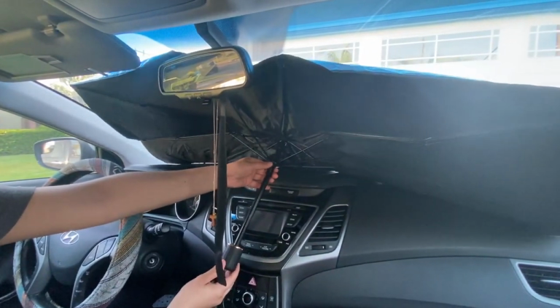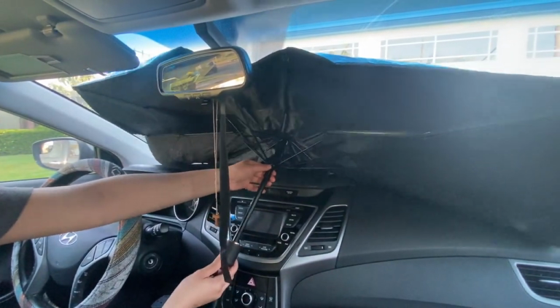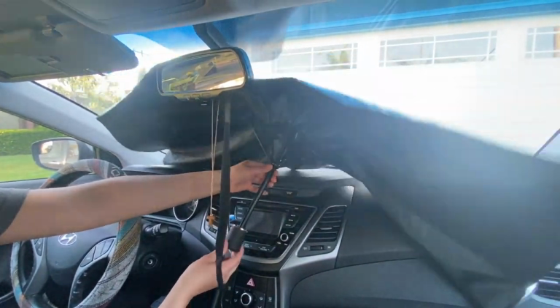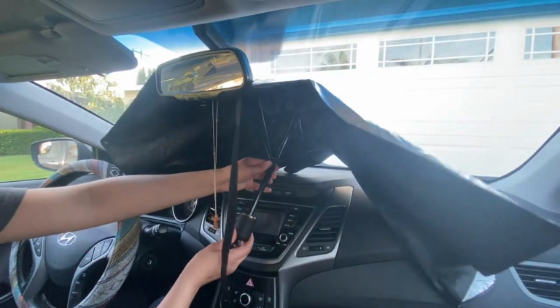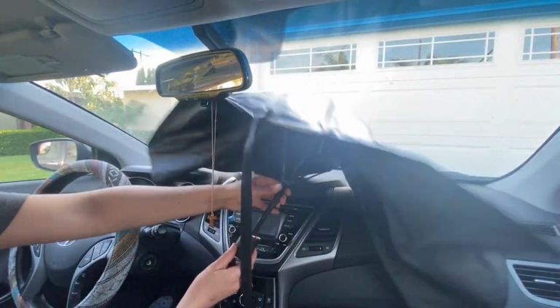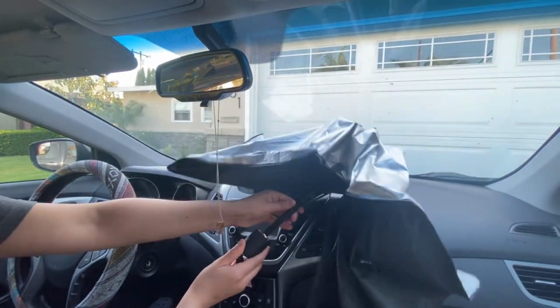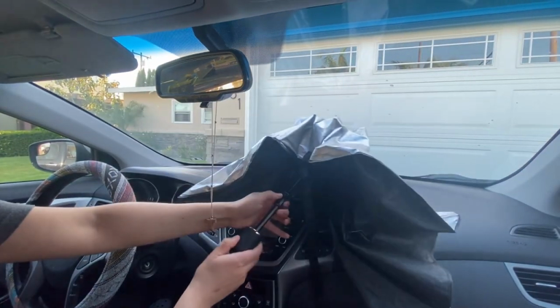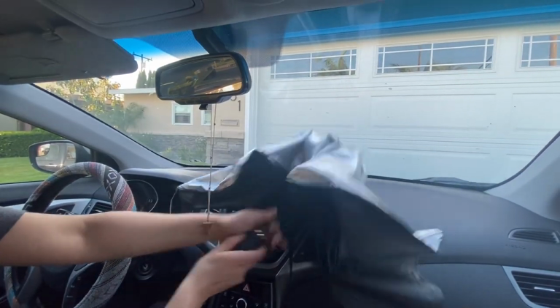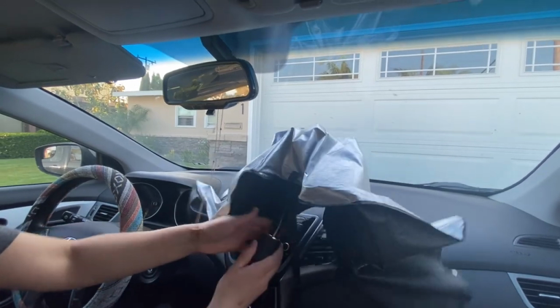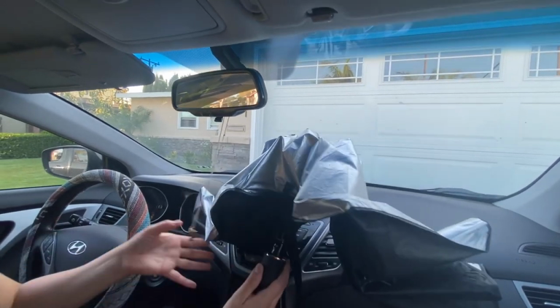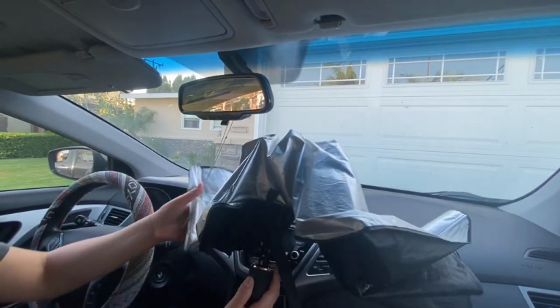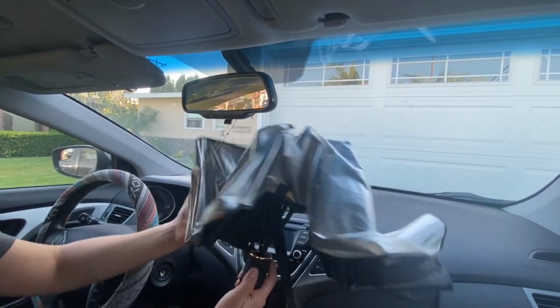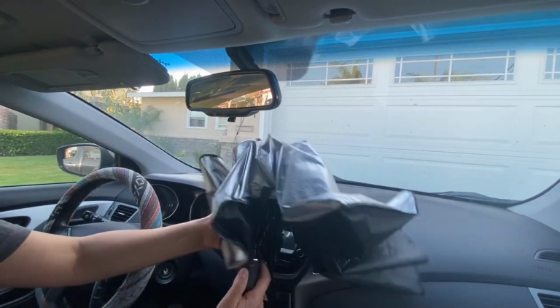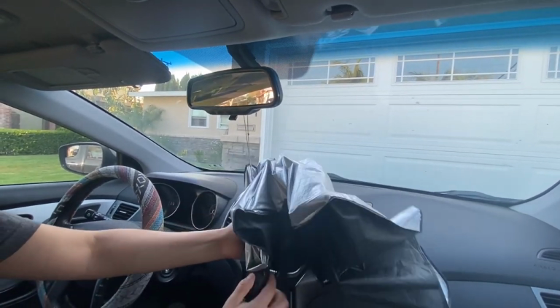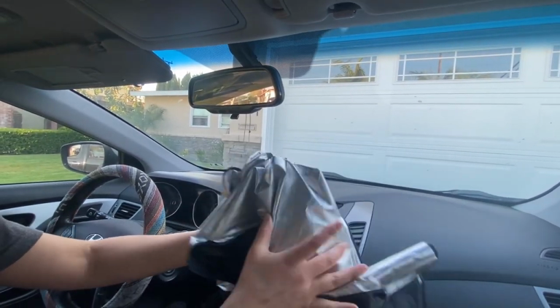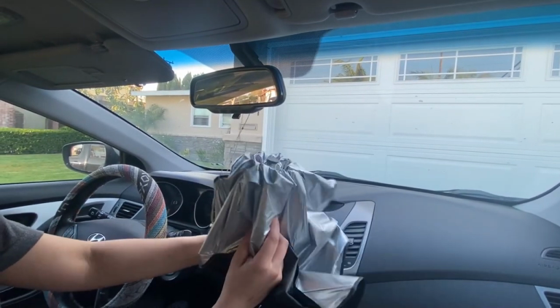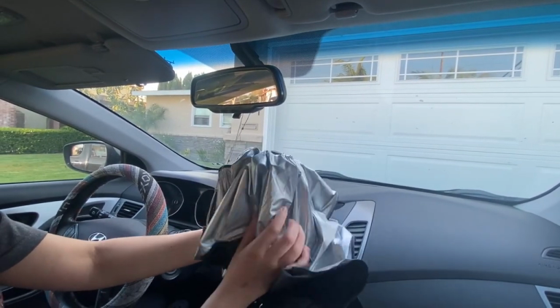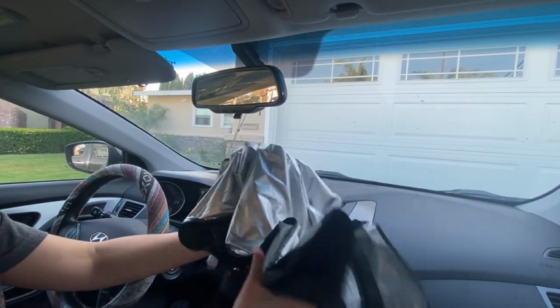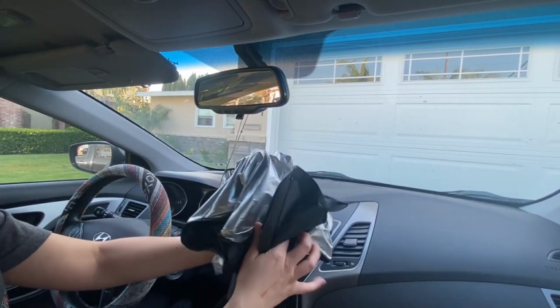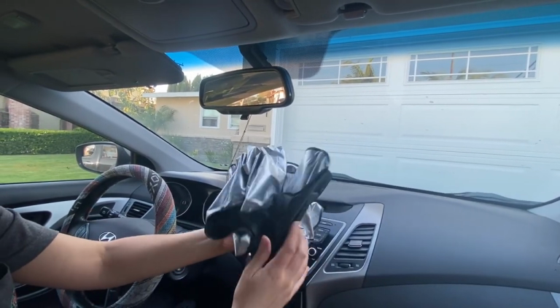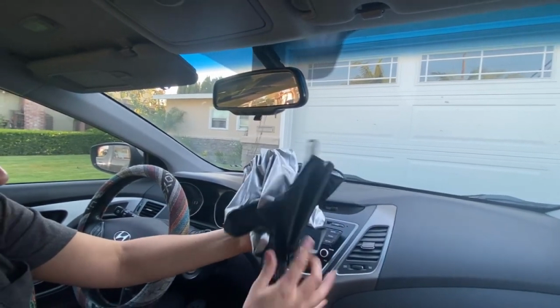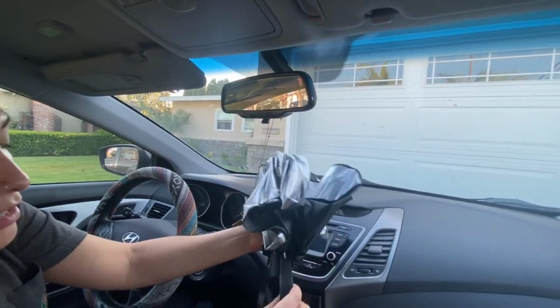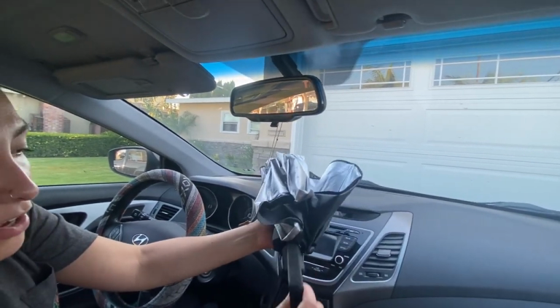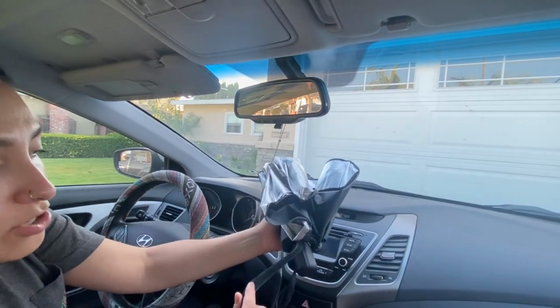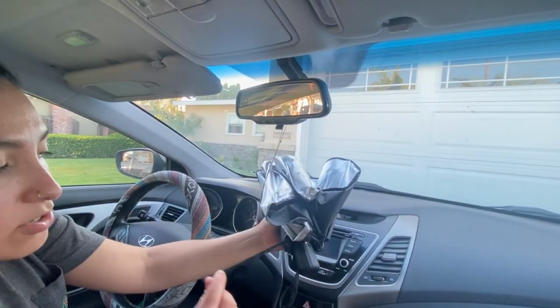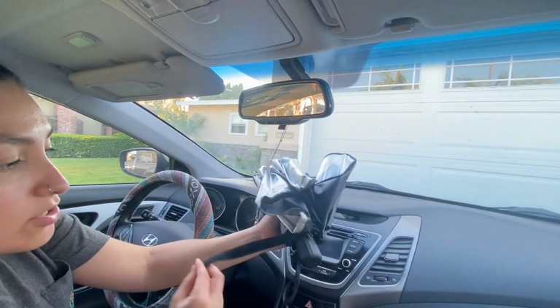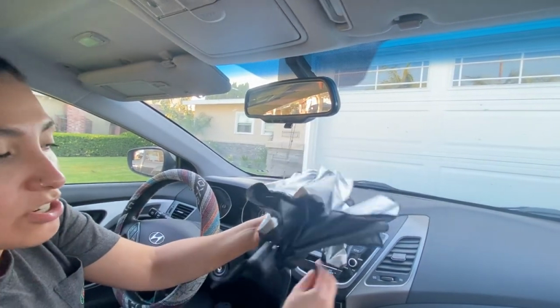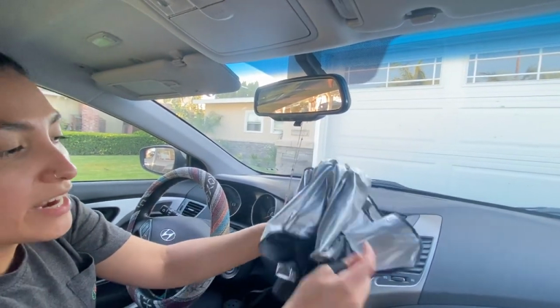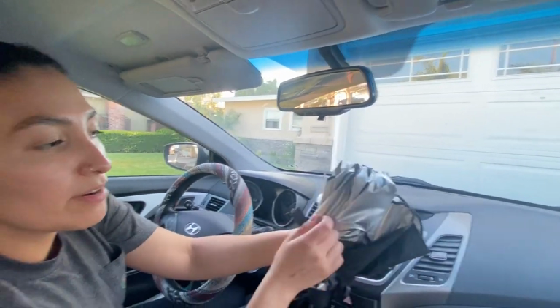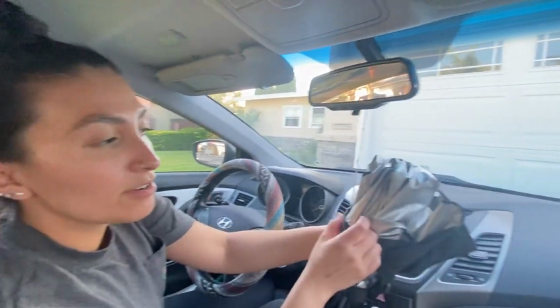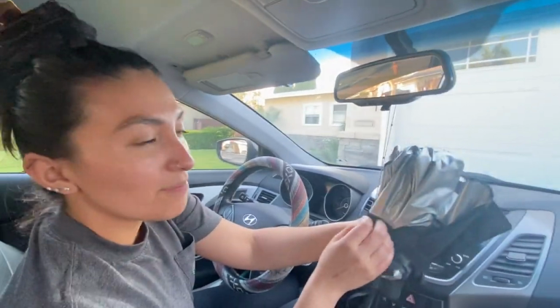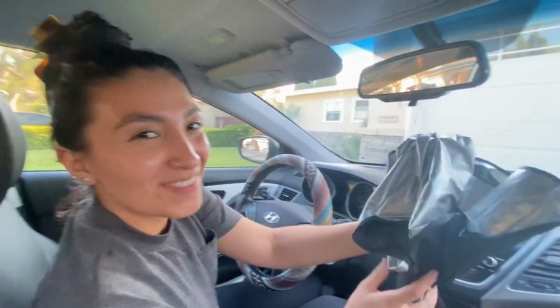You press that button and bring it all the way down until it gets back to its base. It also comes with a little velcro strap so you can tie it up whenever you're done.